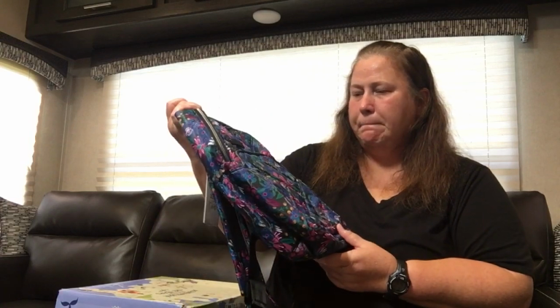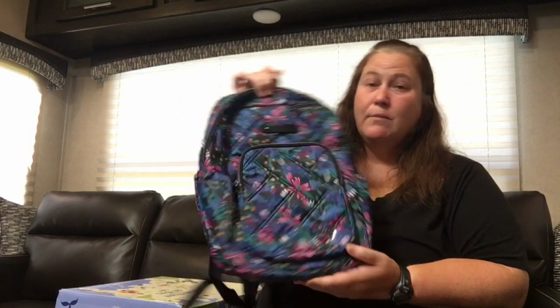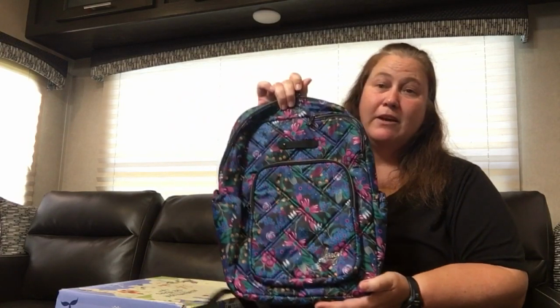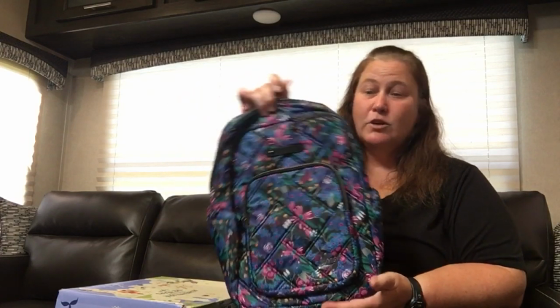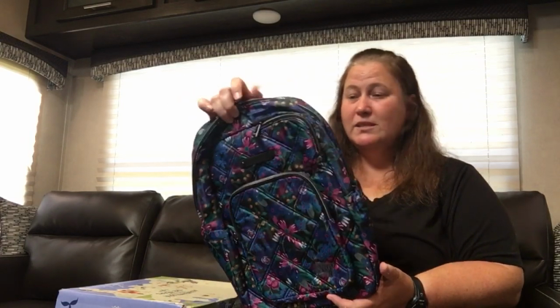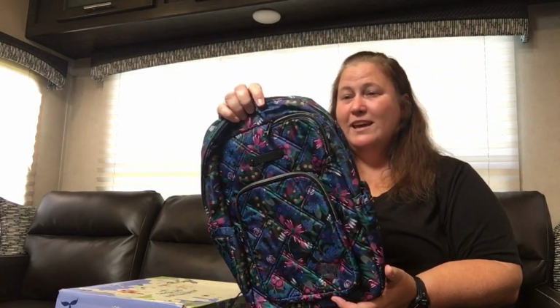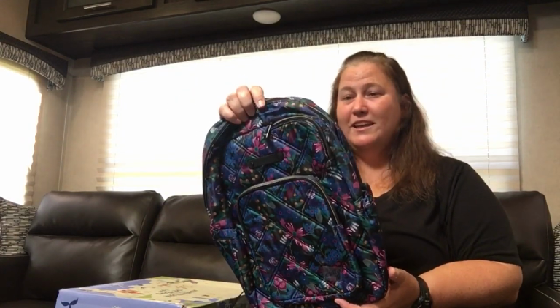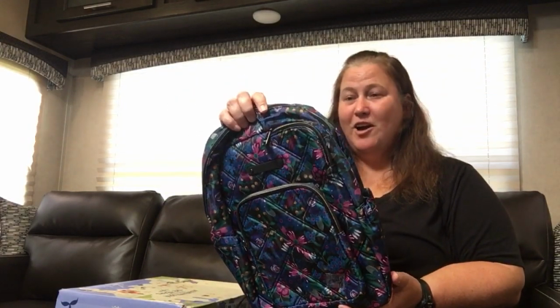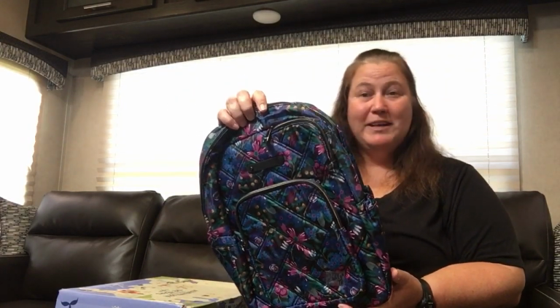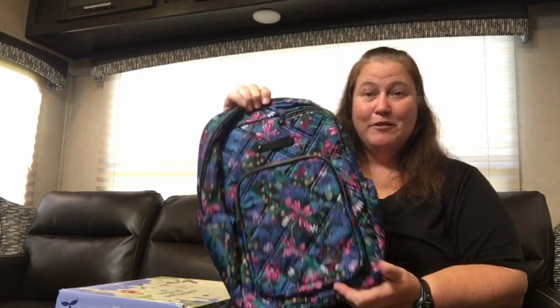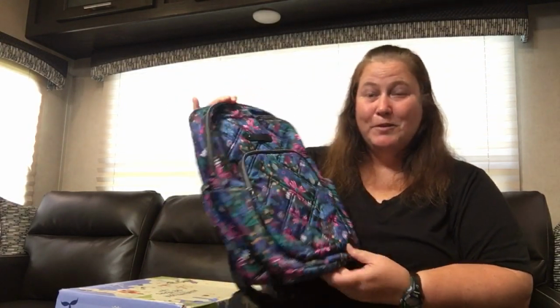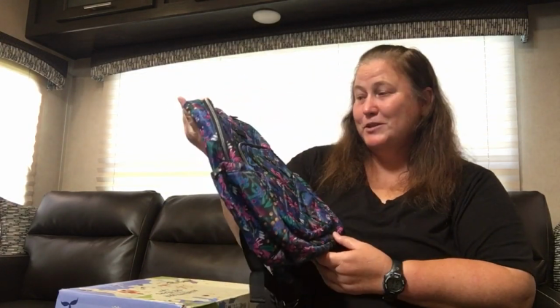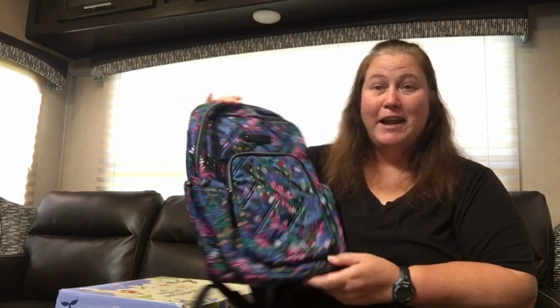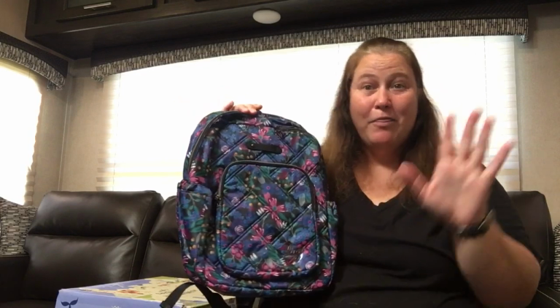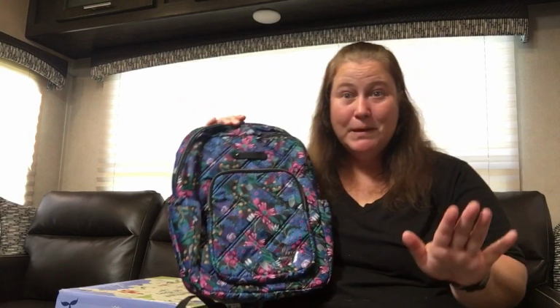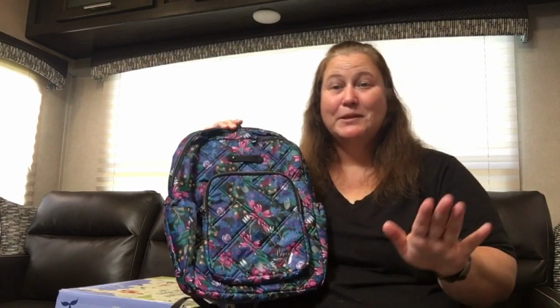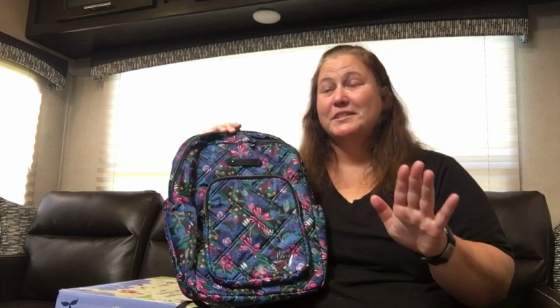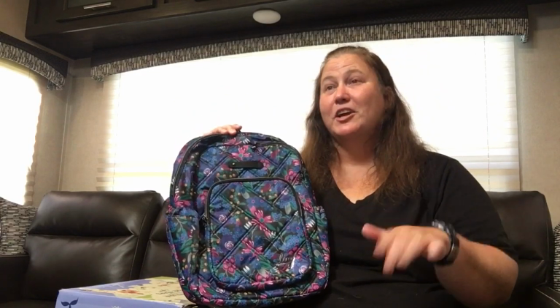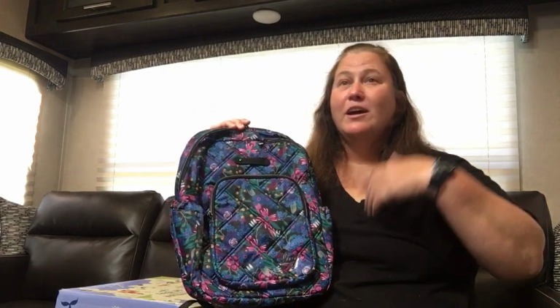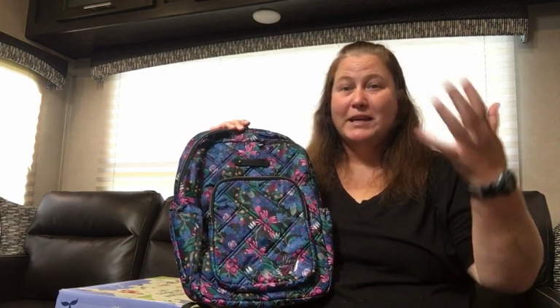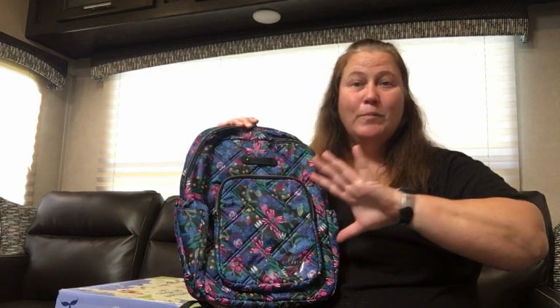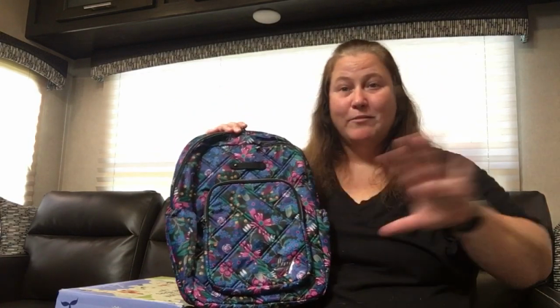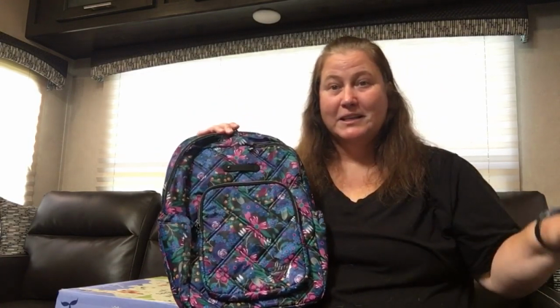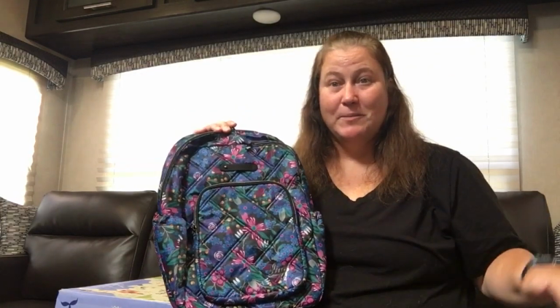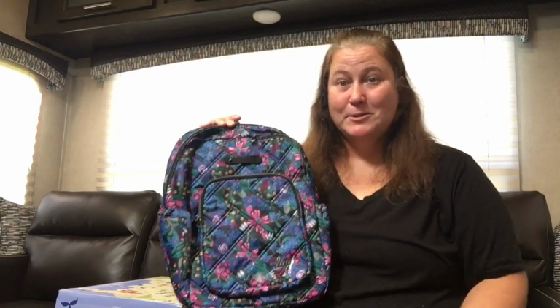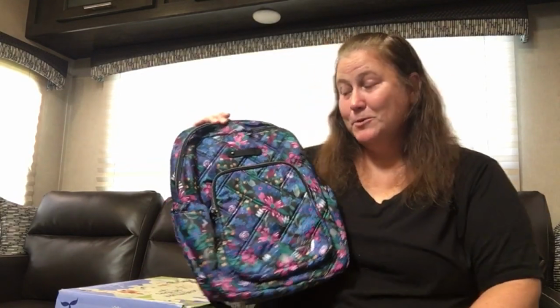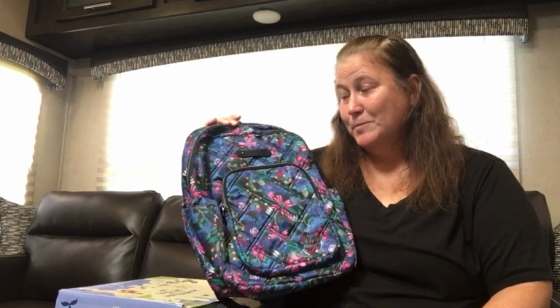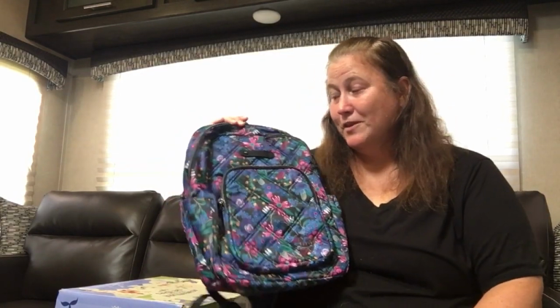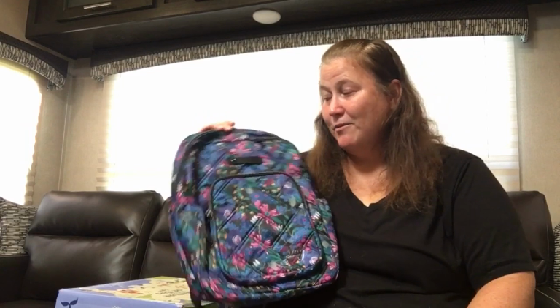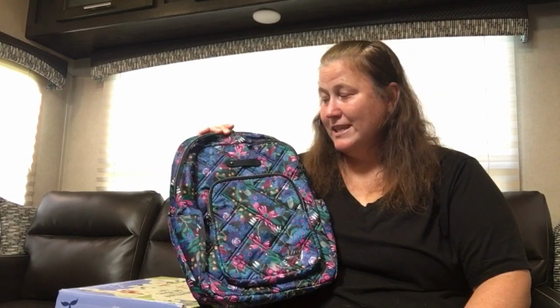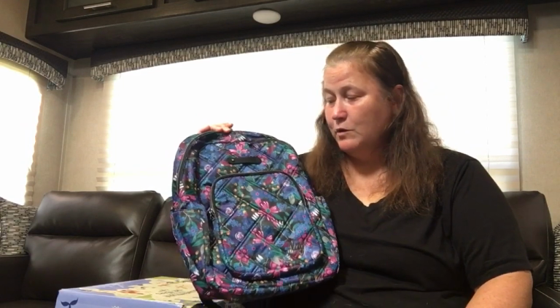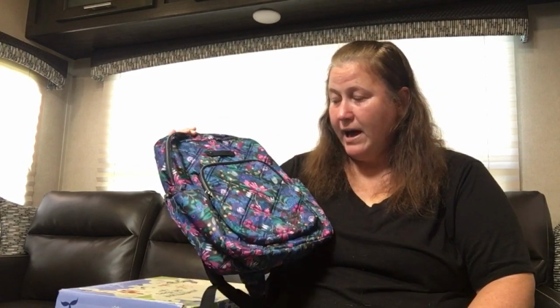Anyway, here it goes all by itself, no comparison right now. There will be comparisons later when I get home and I have my collection at my disposal. But for now, we just get this beautiful bag.